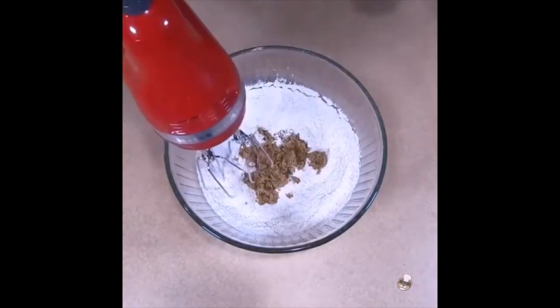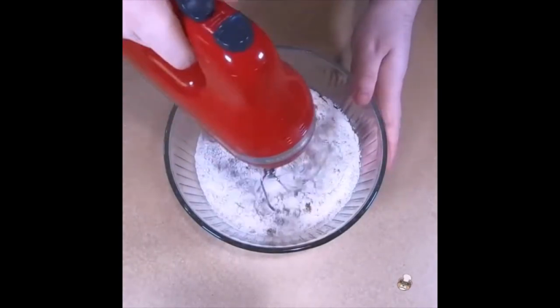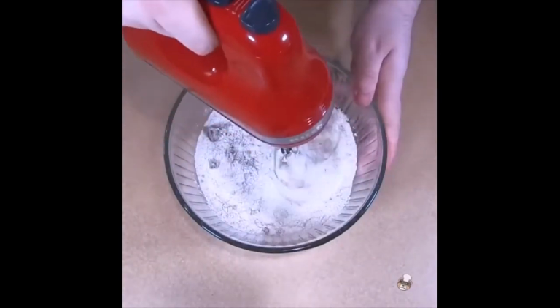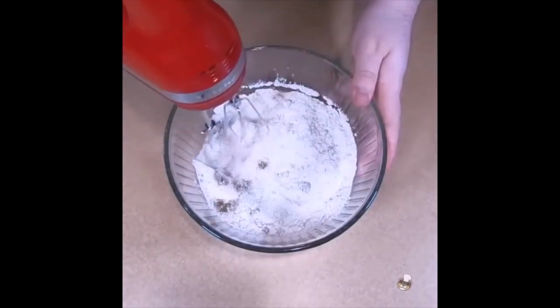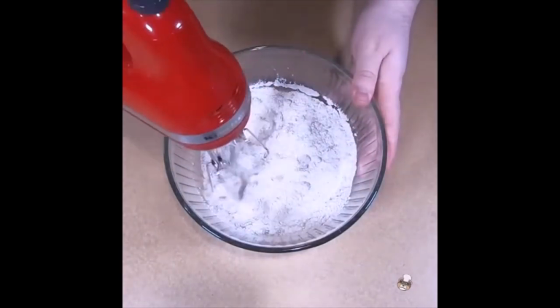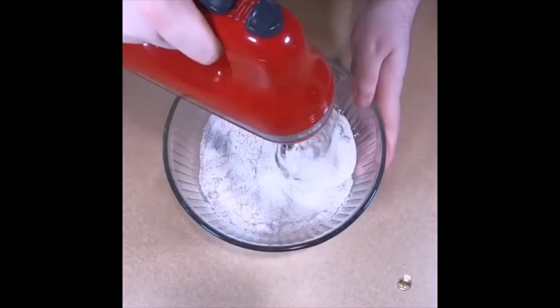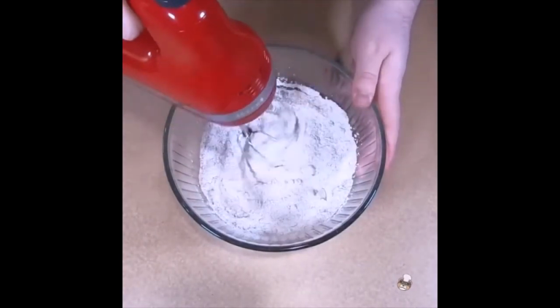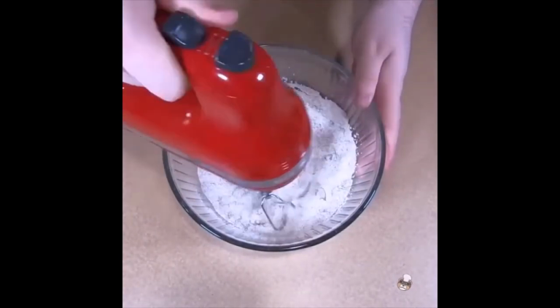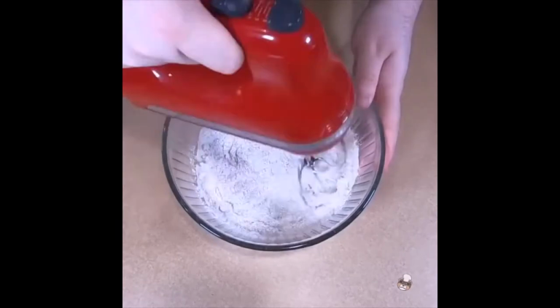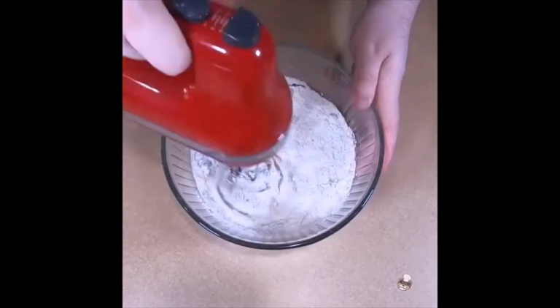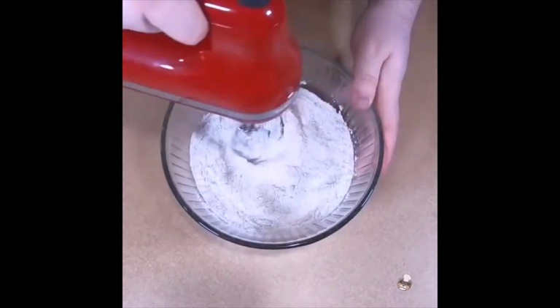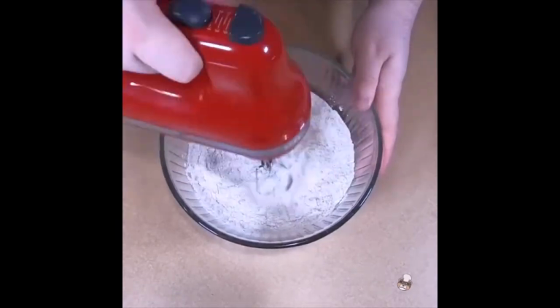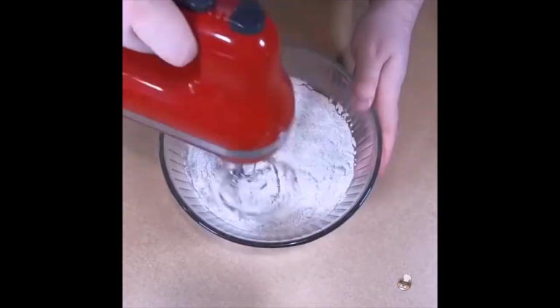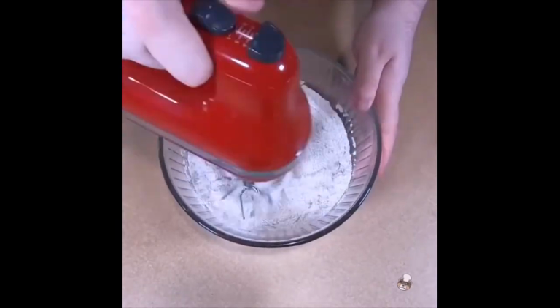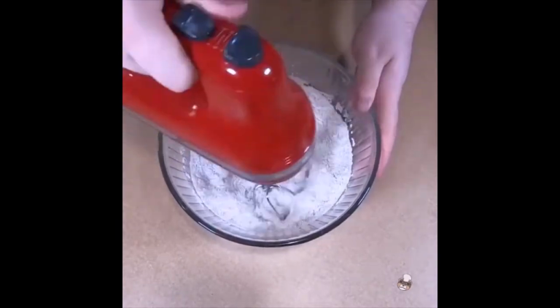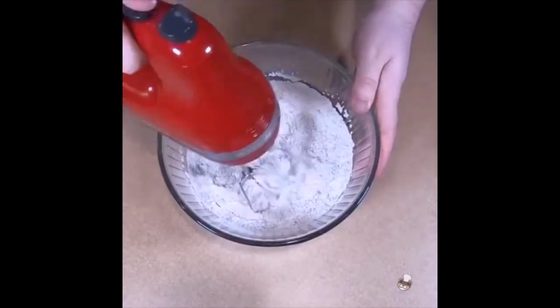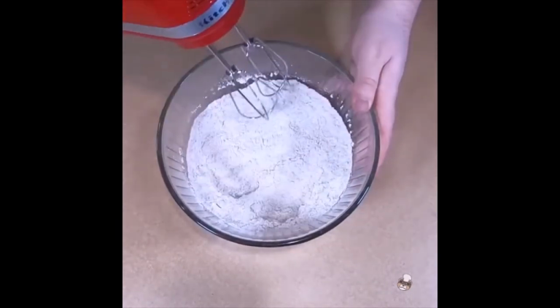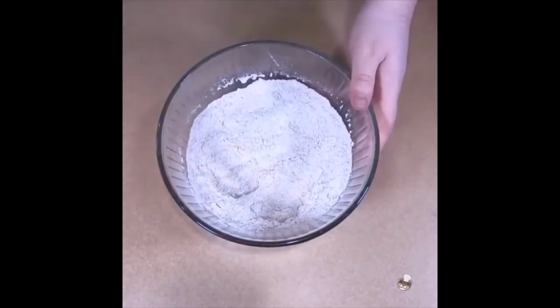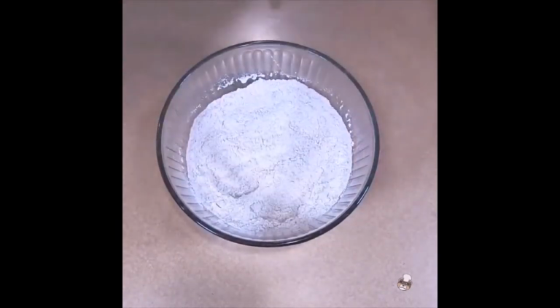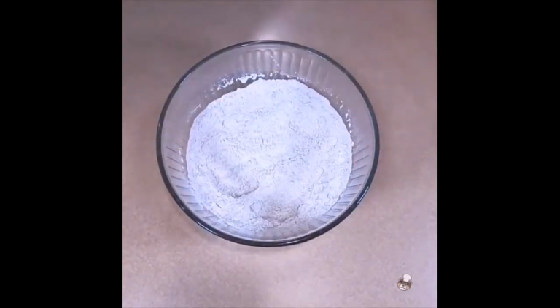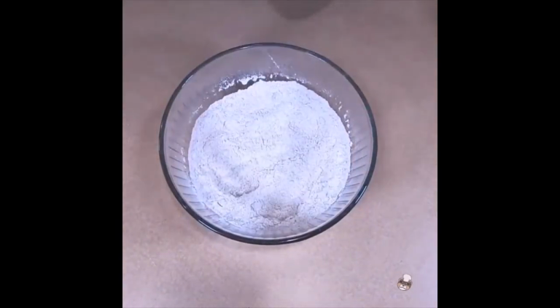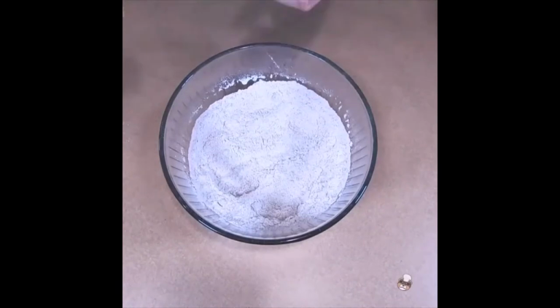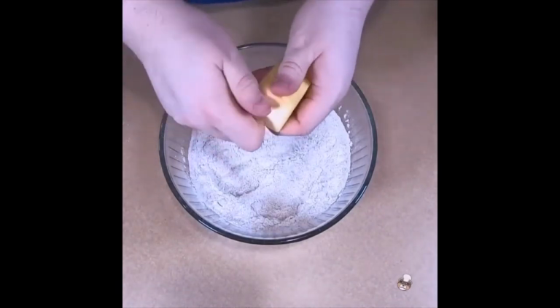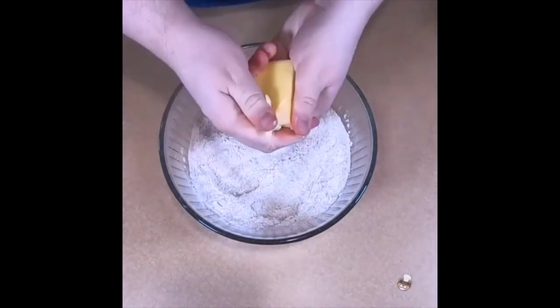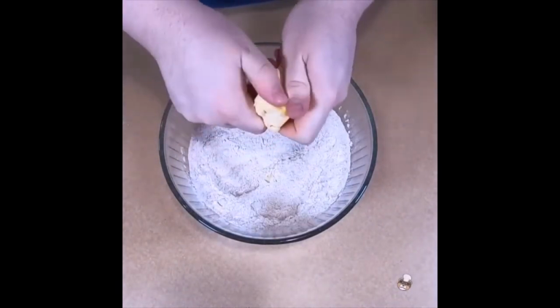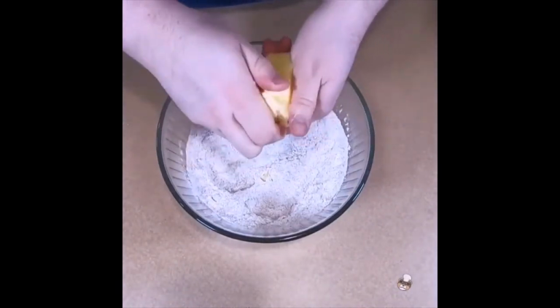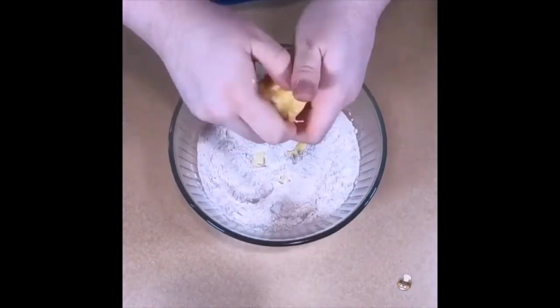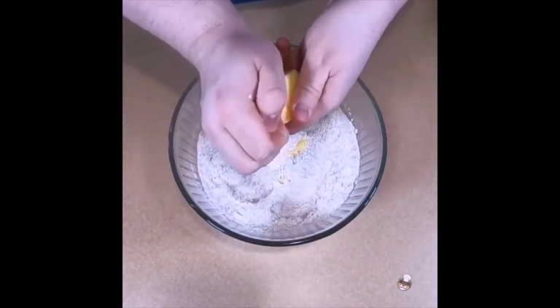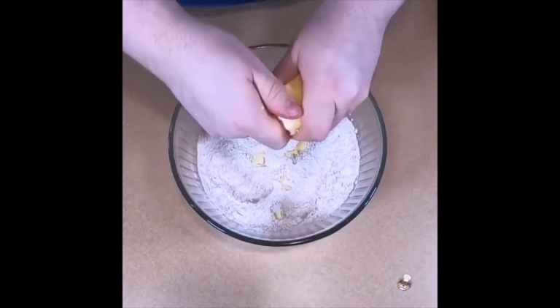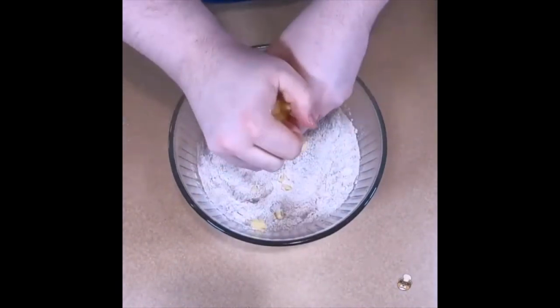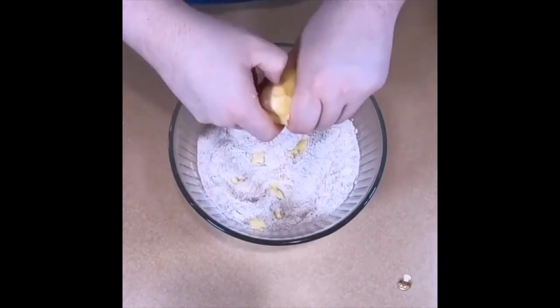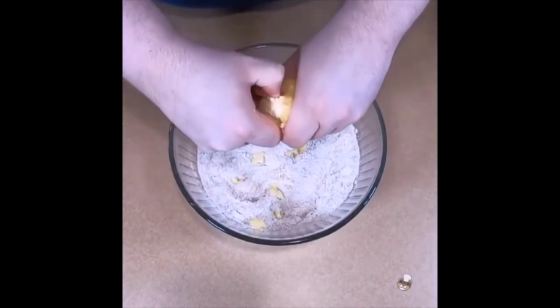Blend everything to make a better consistency. Next, we need to add in the butter, breaking it into little pieces to make combining easier.